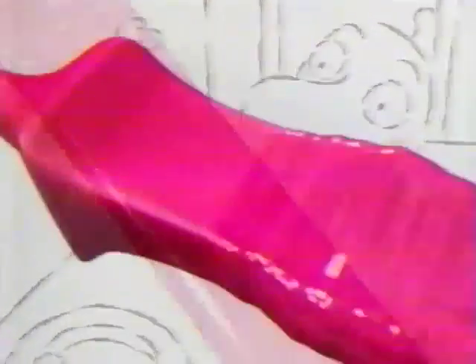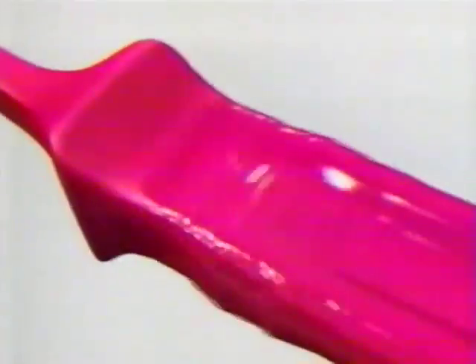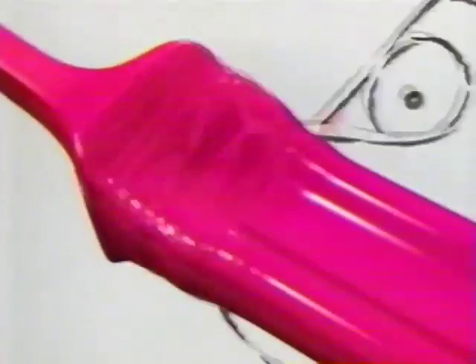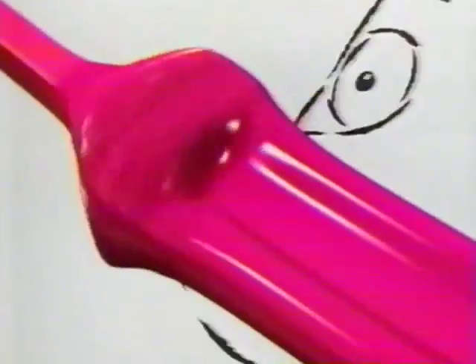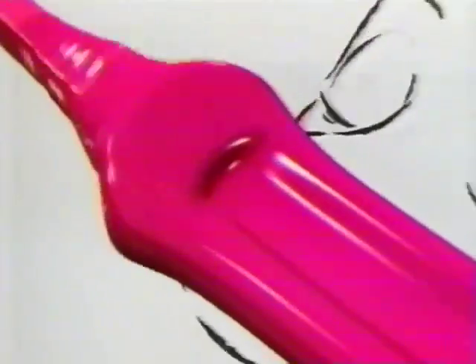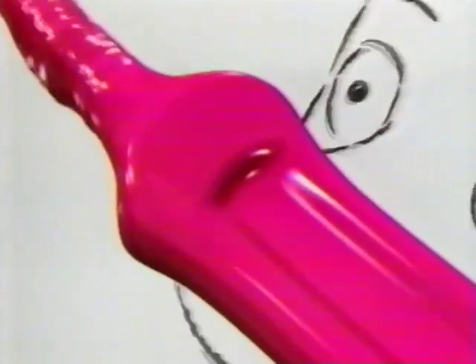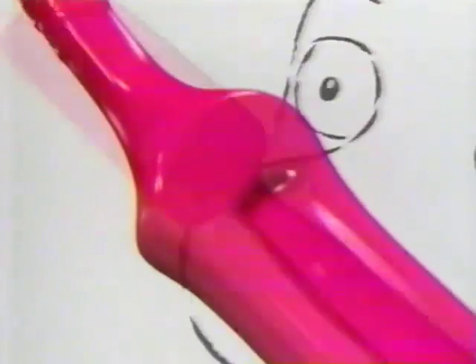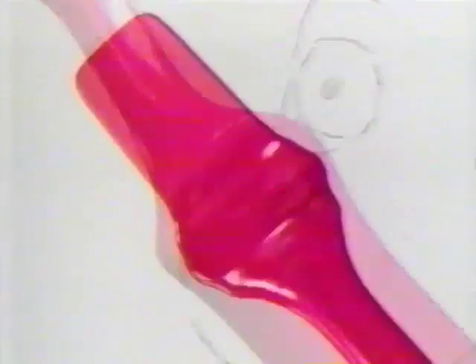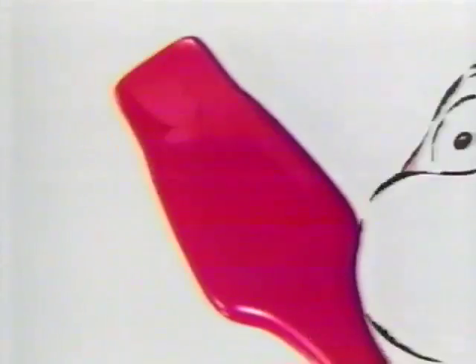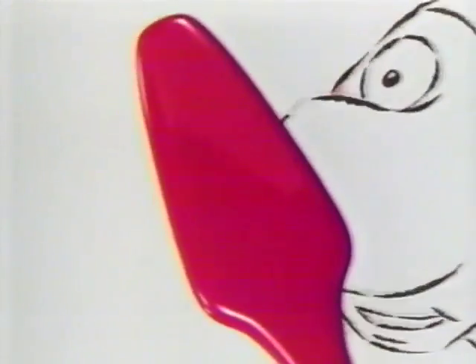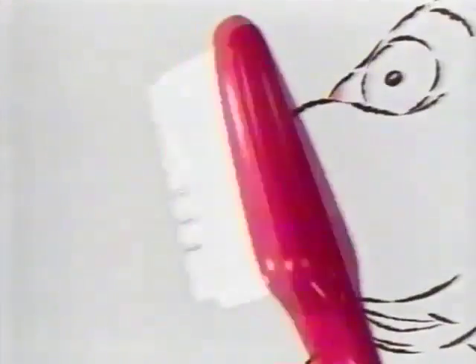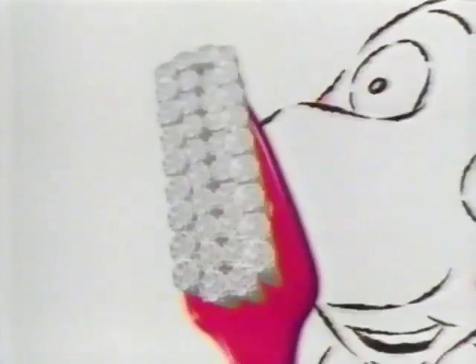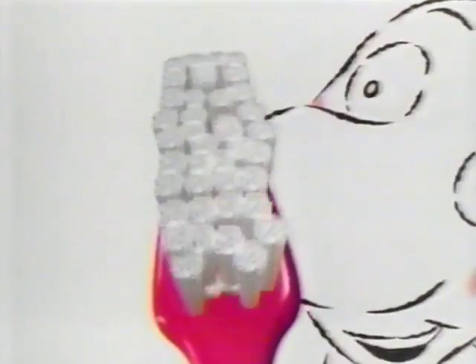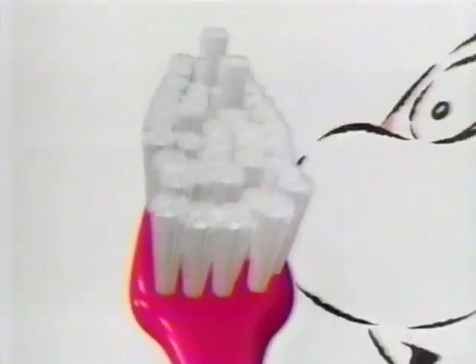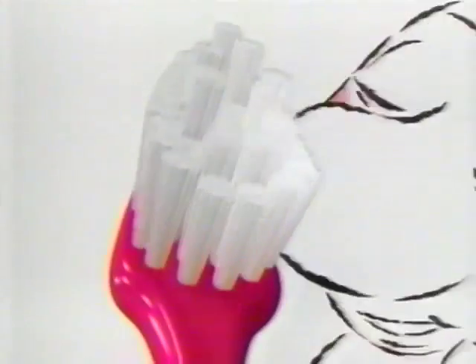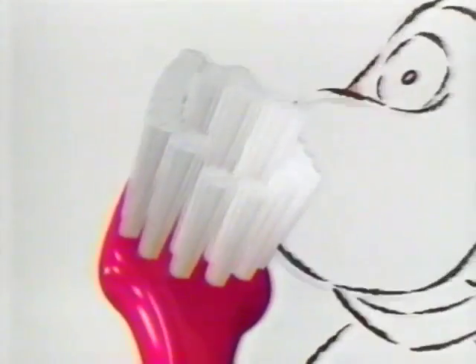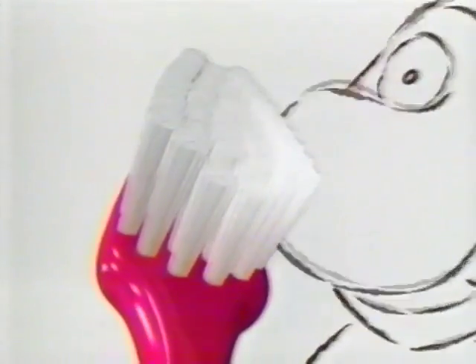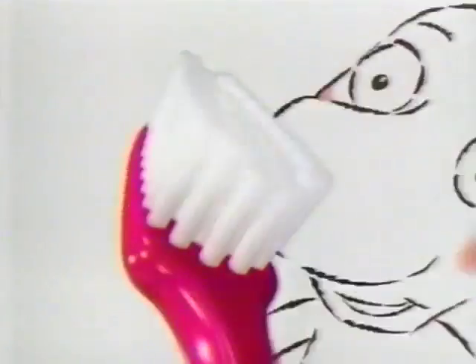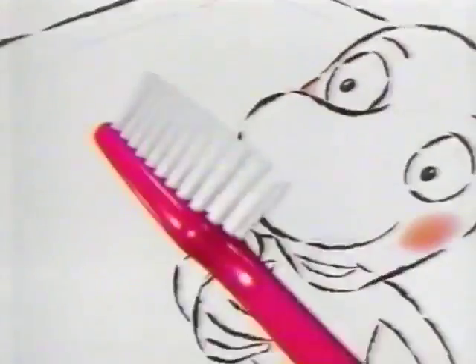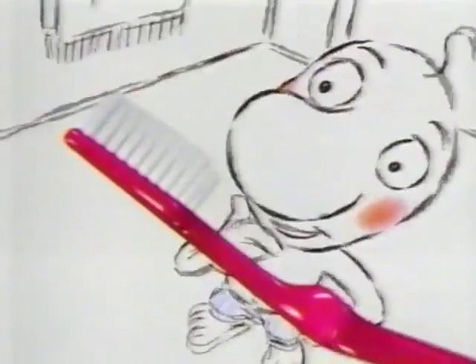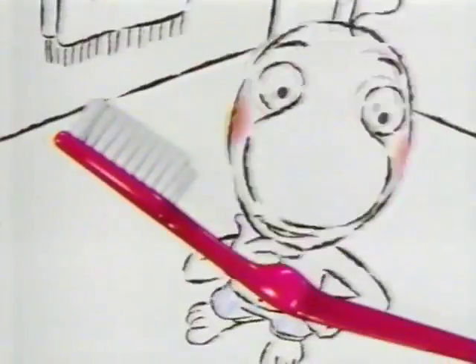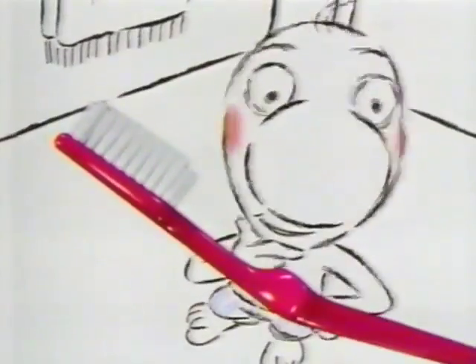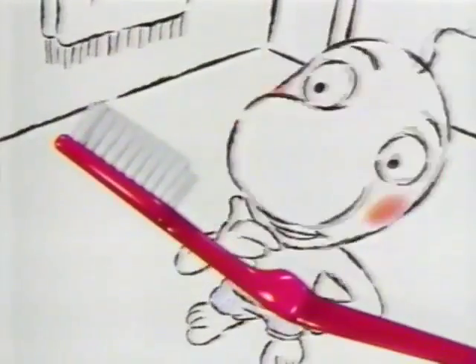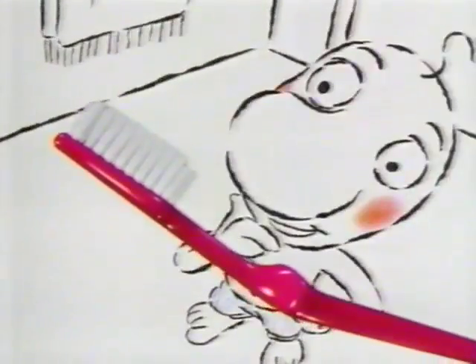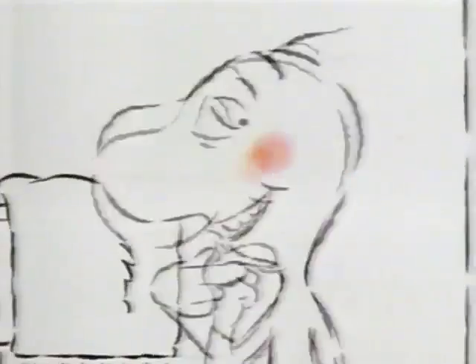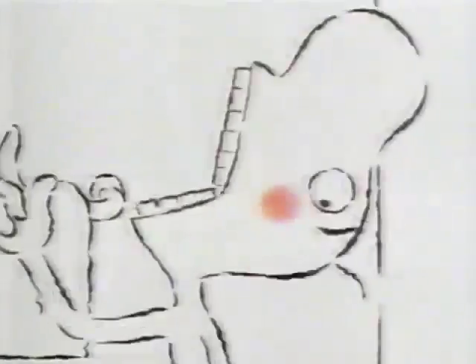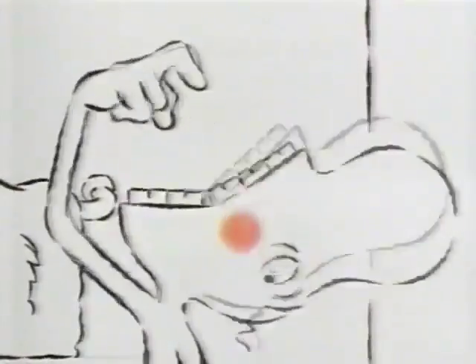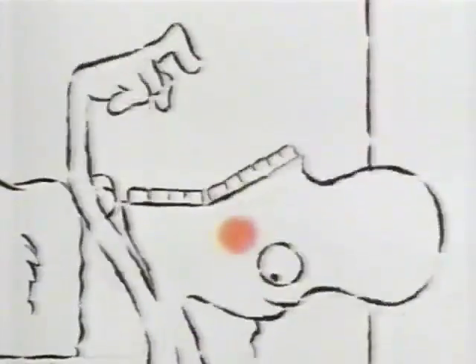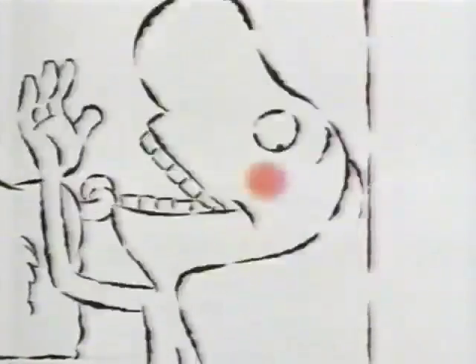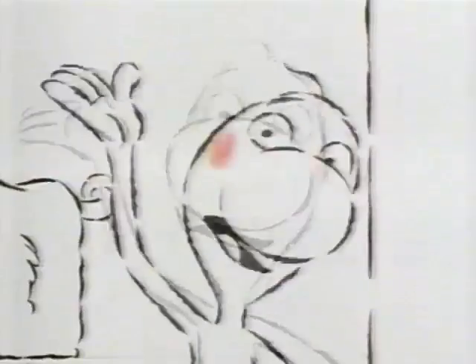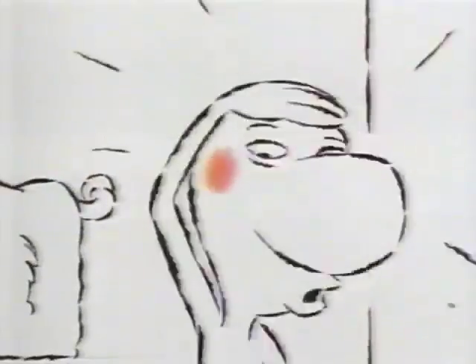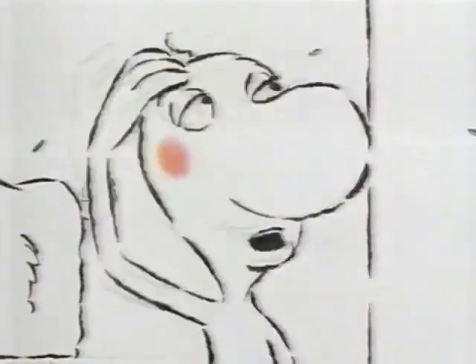With an easy-to-grip handle and a tapered head that's packed with more bristles. You see? Of course, it still has a unique angled neck to clean even those hard-to-reach back teeth. We'd never change that.